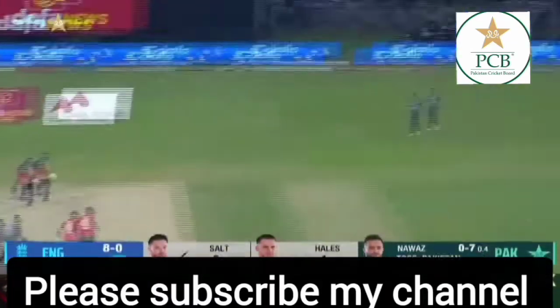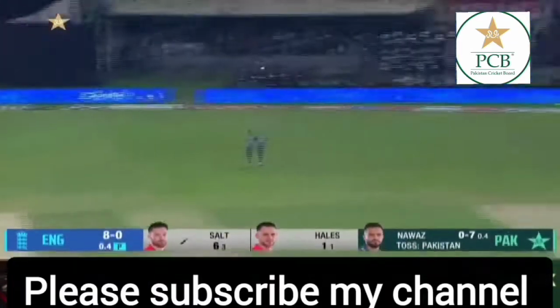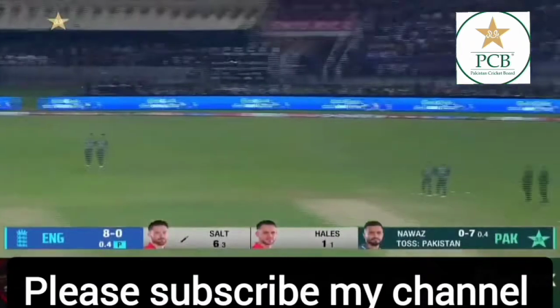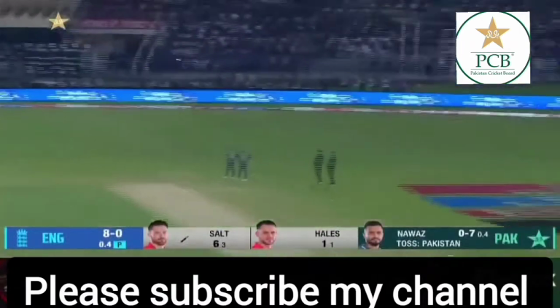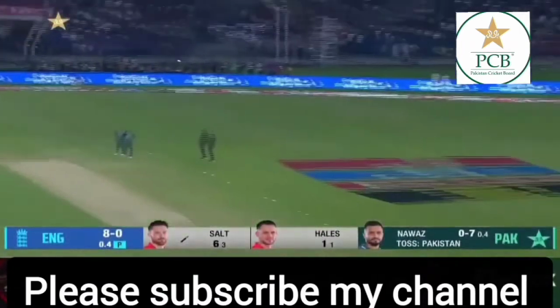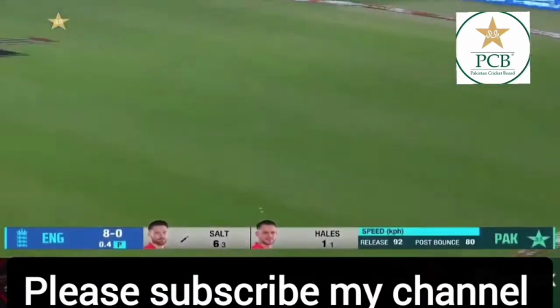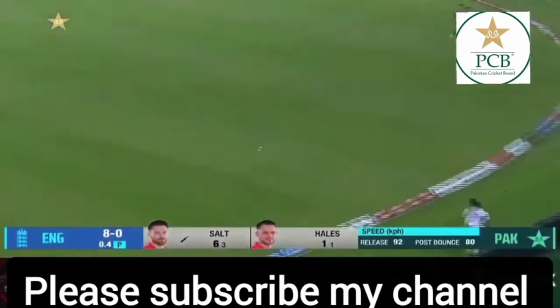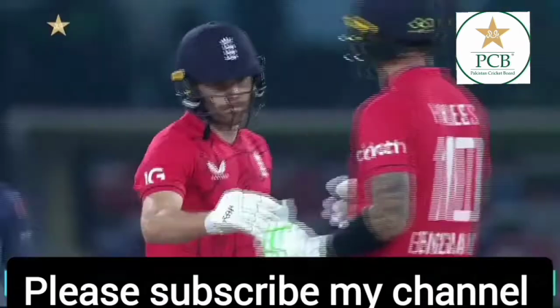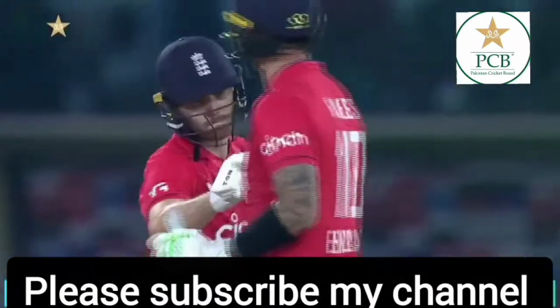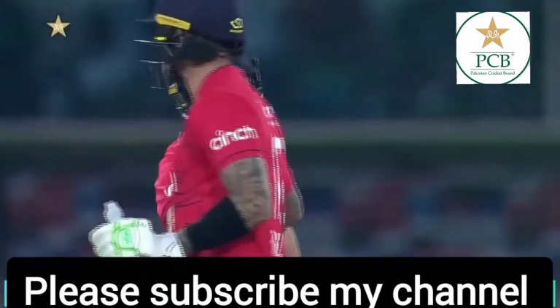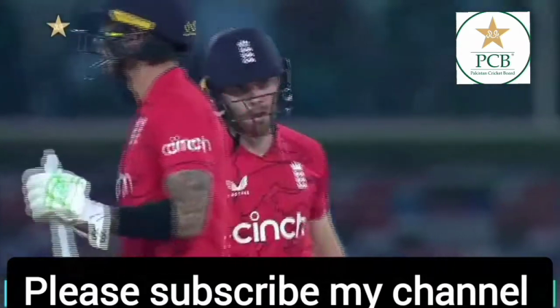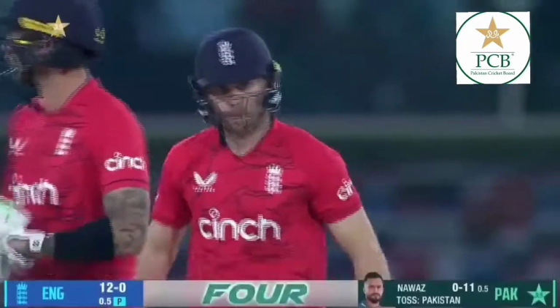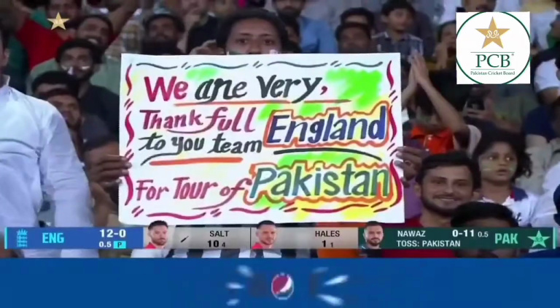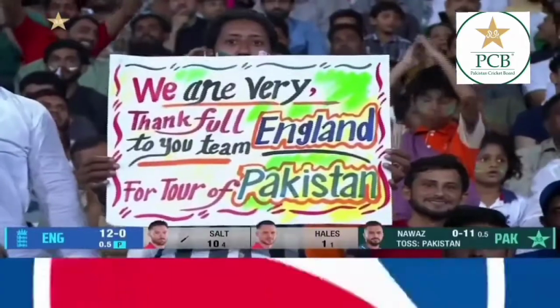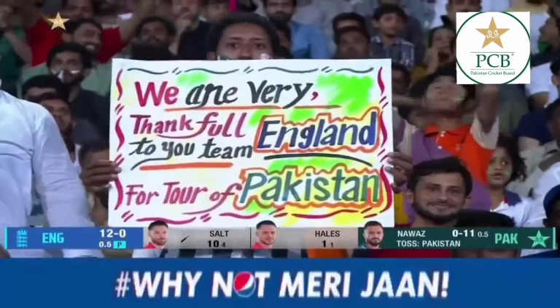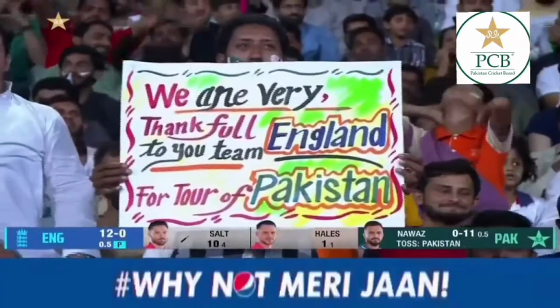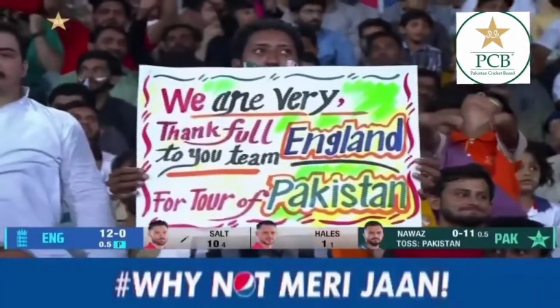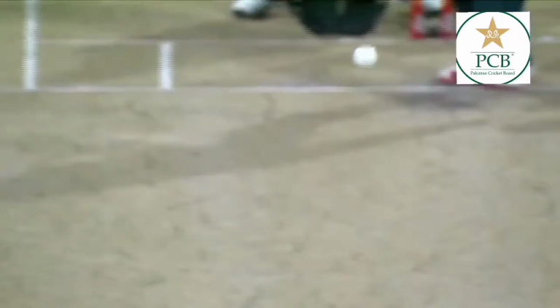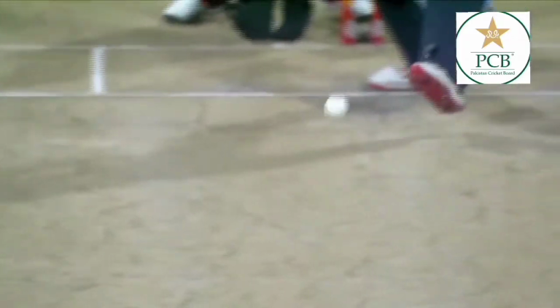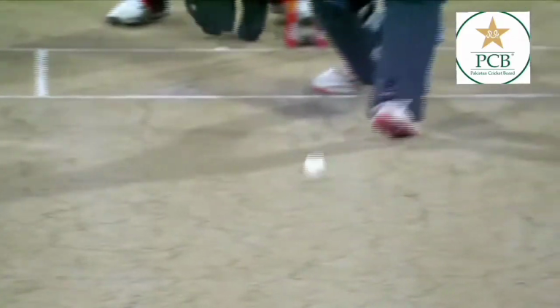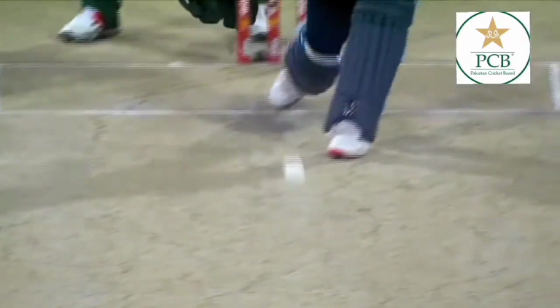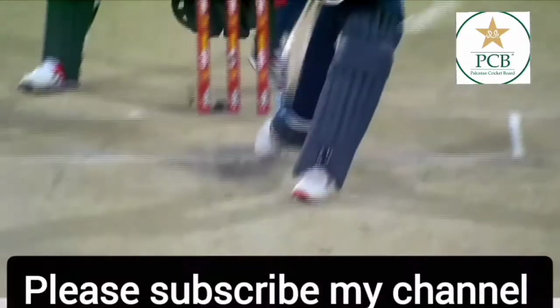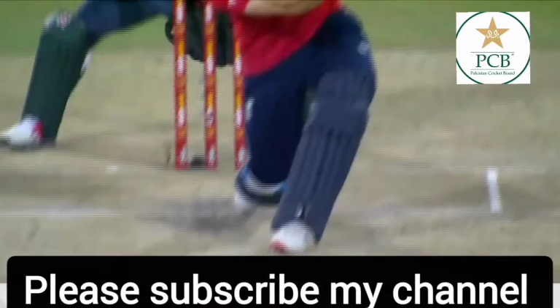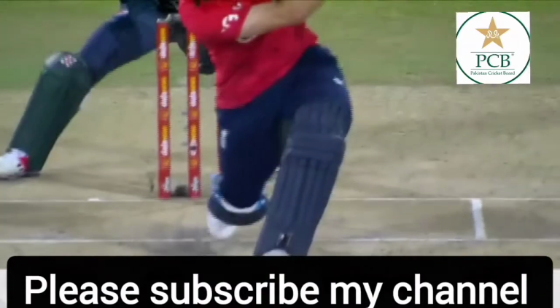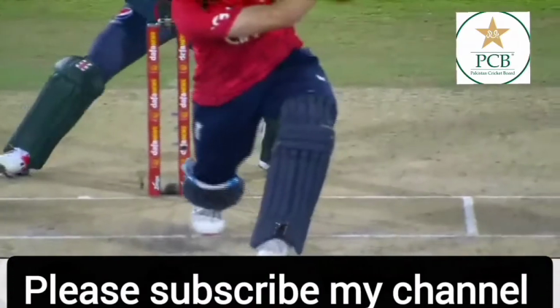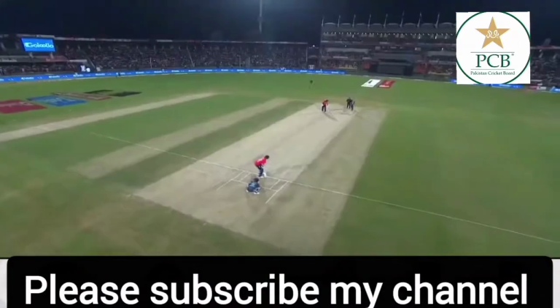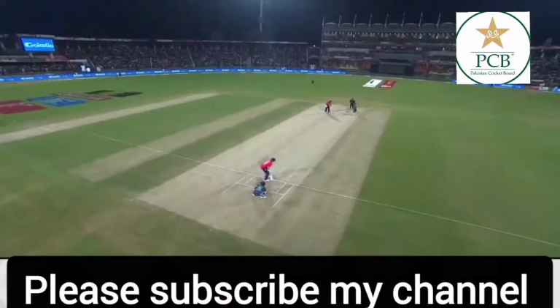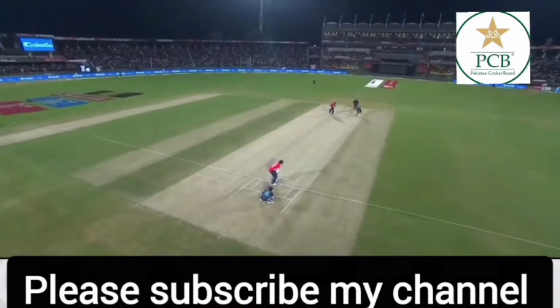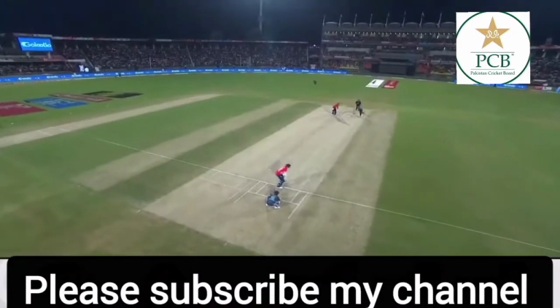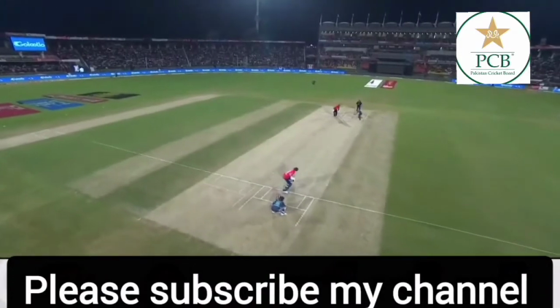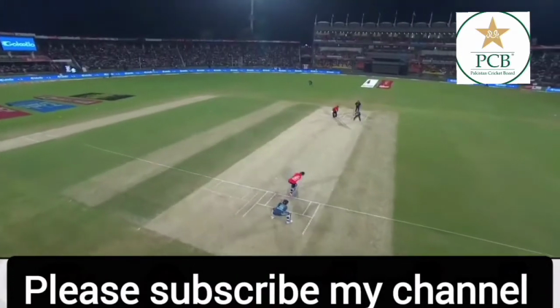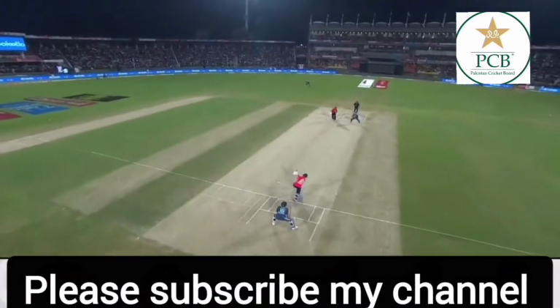A few more here as well. That is beautifully placed — mid-on up, there's a deep wide mid-wicket, but it's nowhere near him.